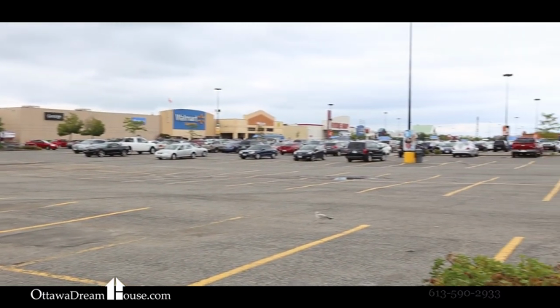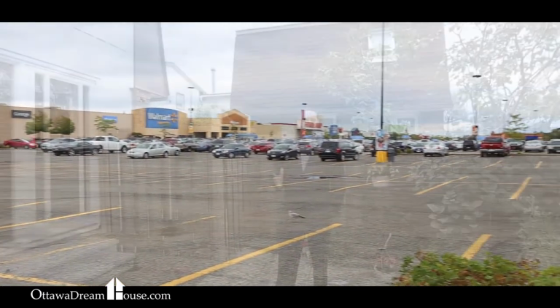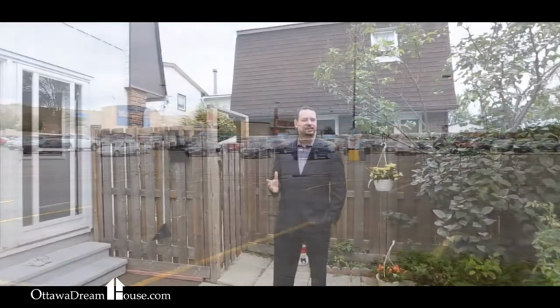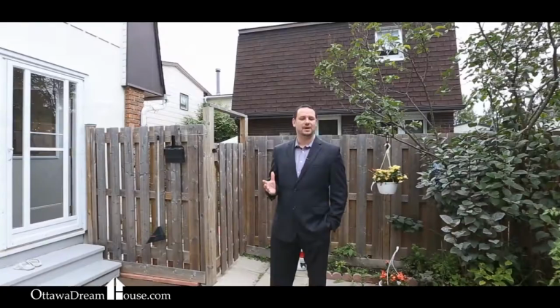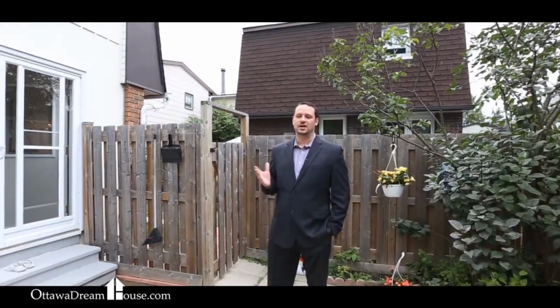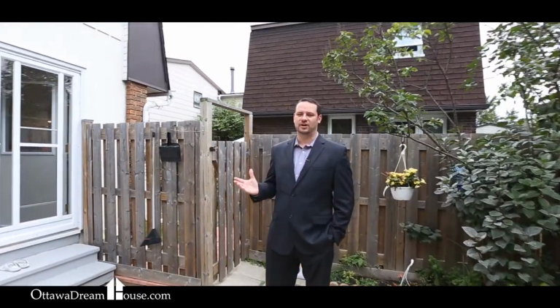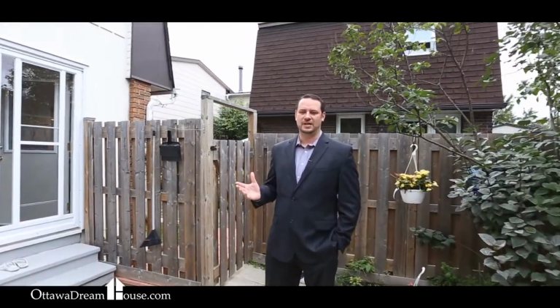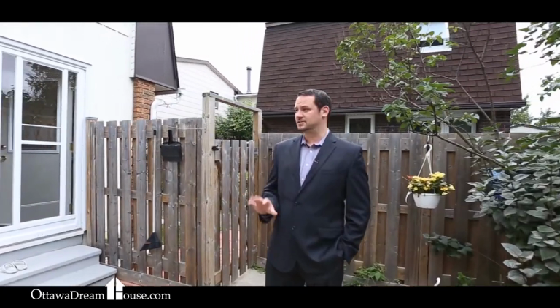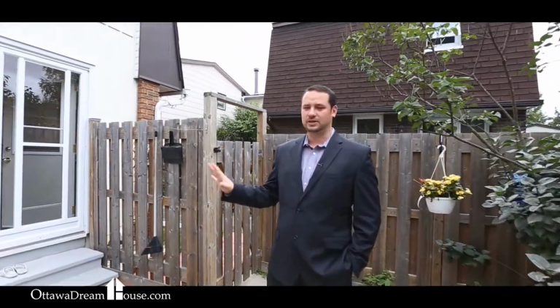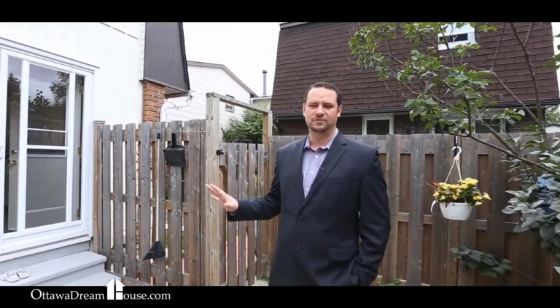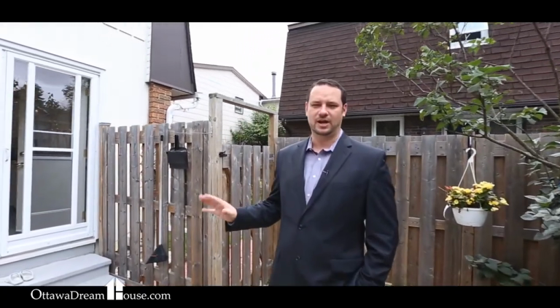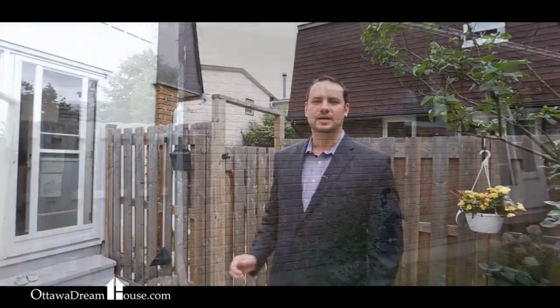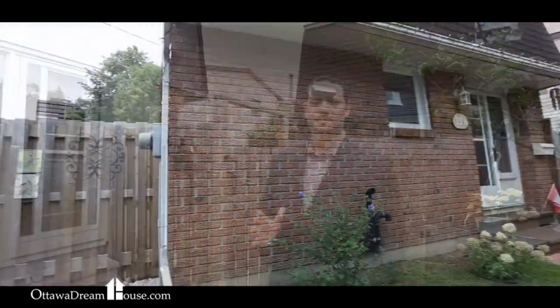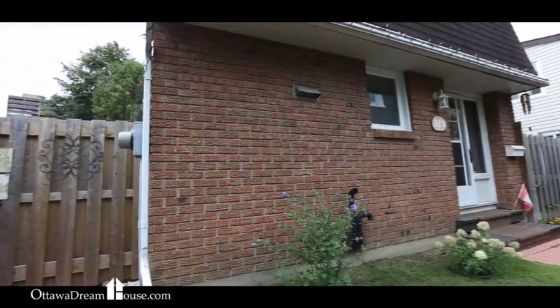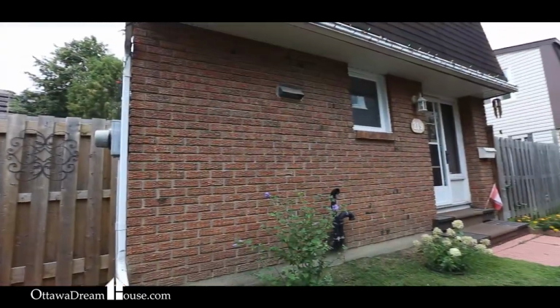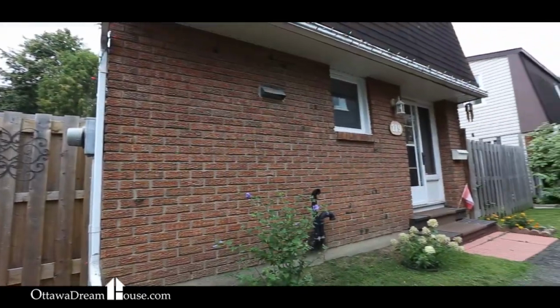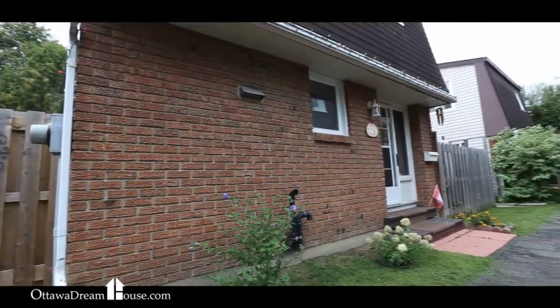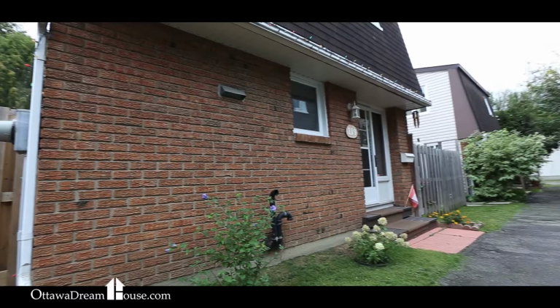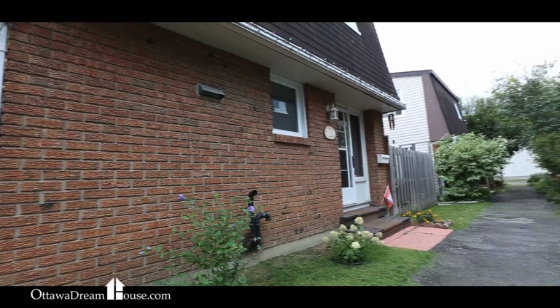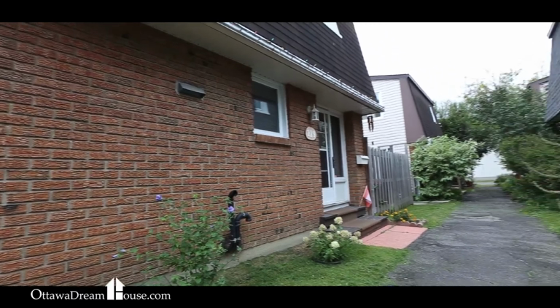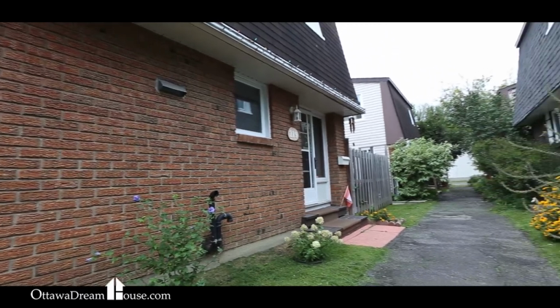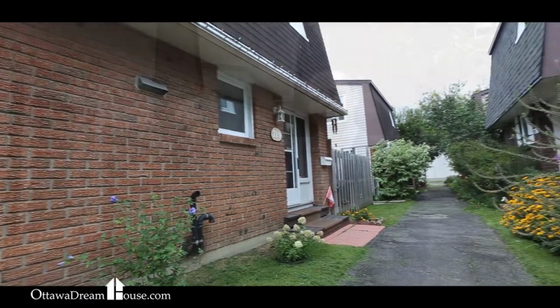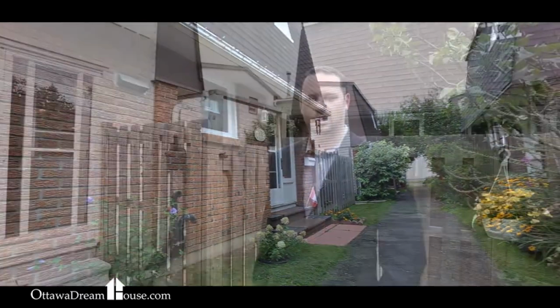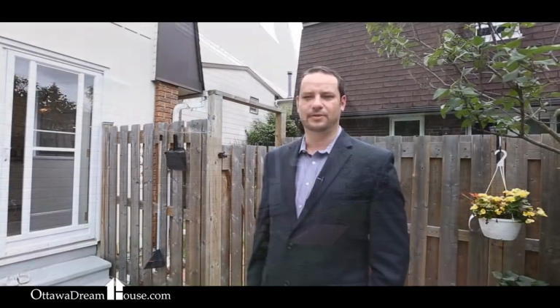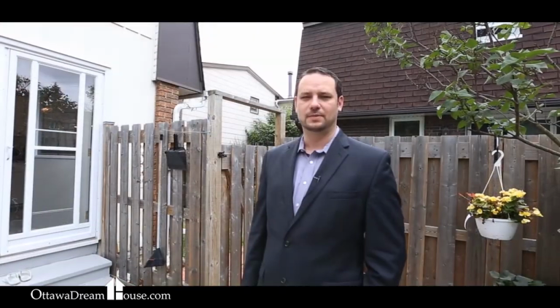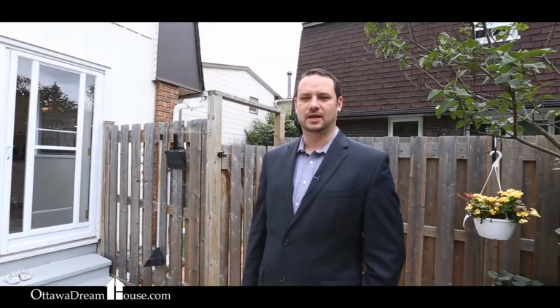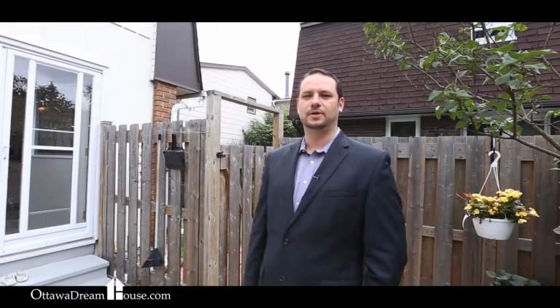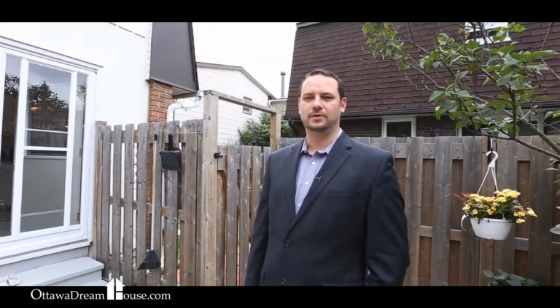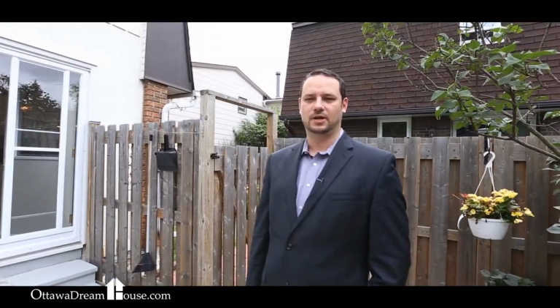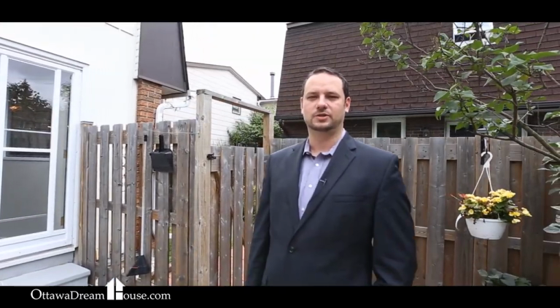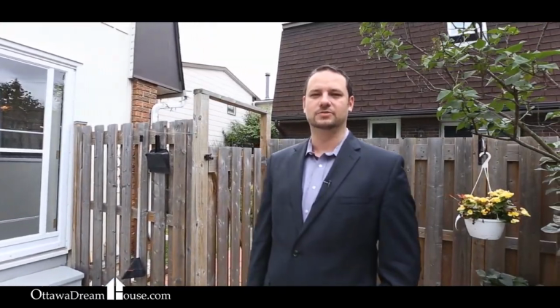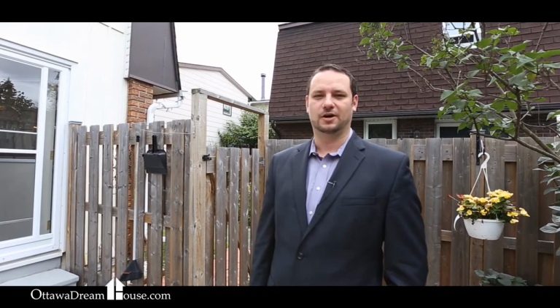As you've seen, this home has lots of great space and it's completely move-in ready. It's priced to sell, so if you think it's the right home for you, give me a call or contact us at the website at www.ottawadreamhouse.com.